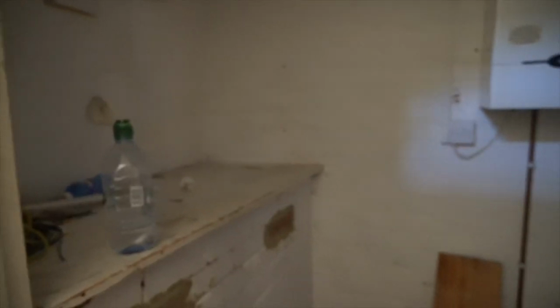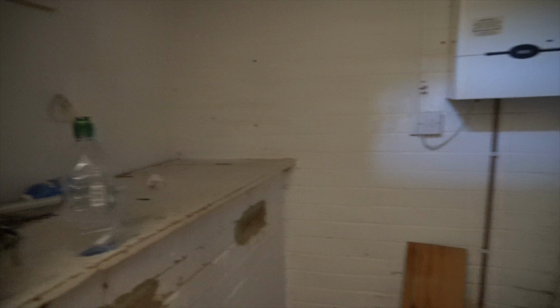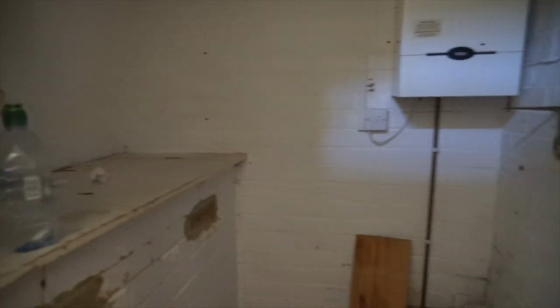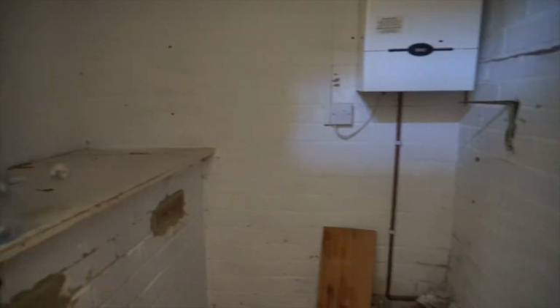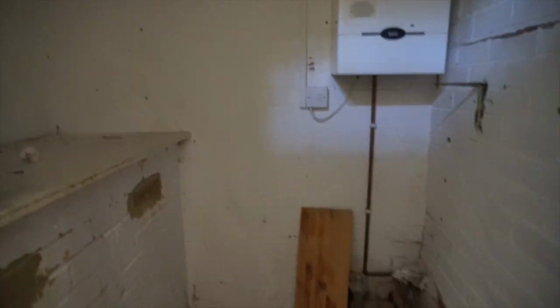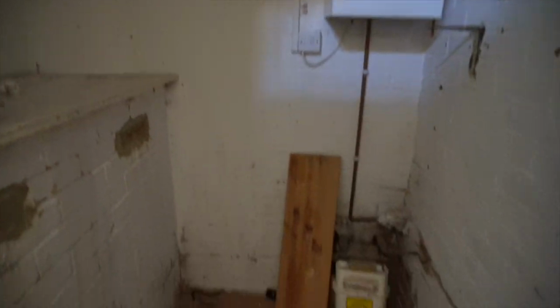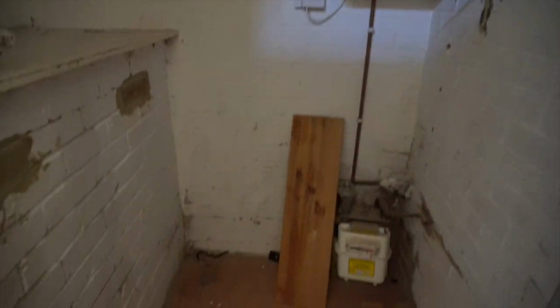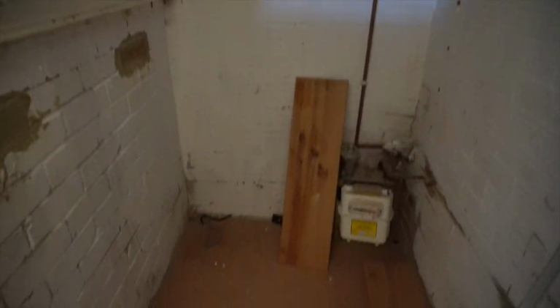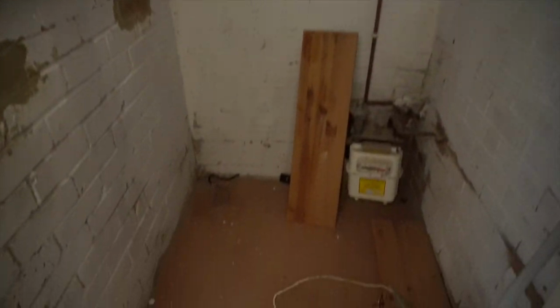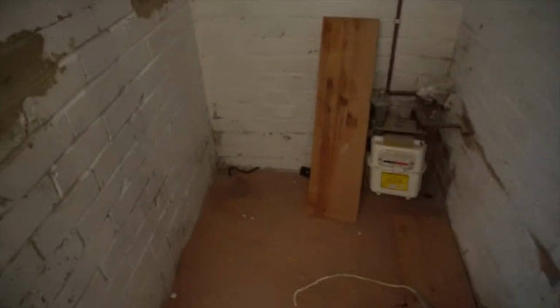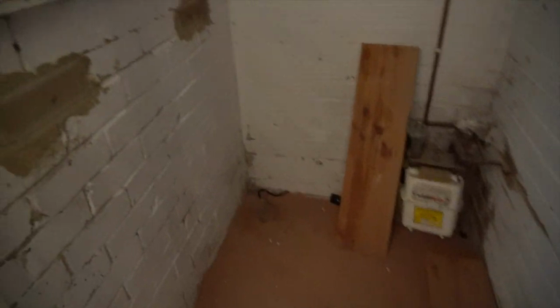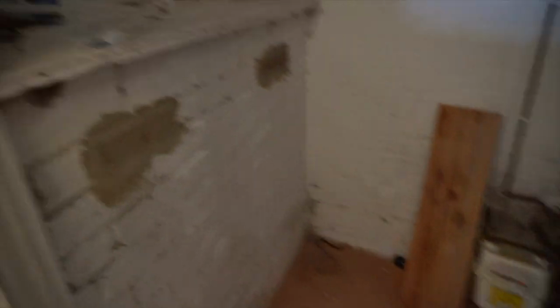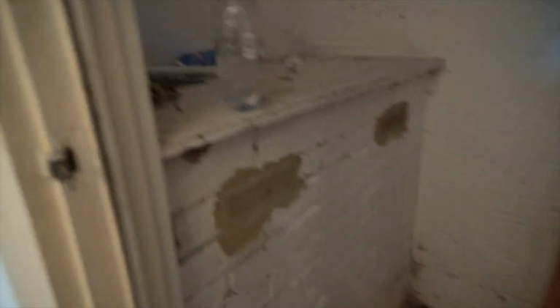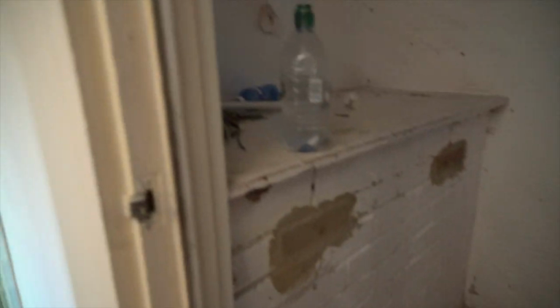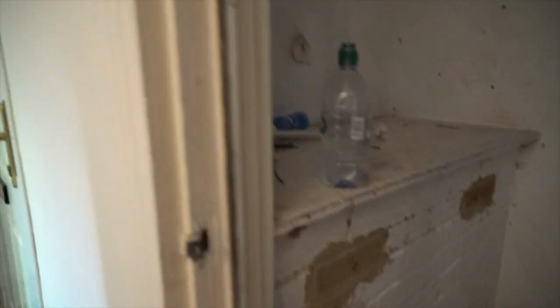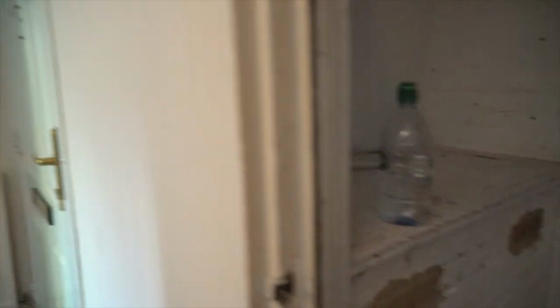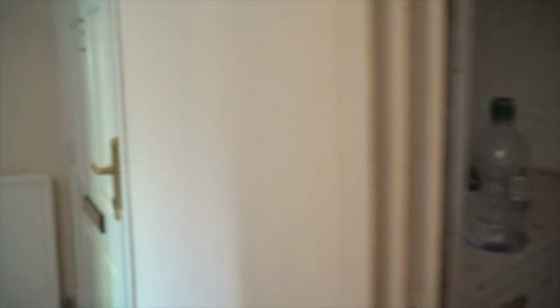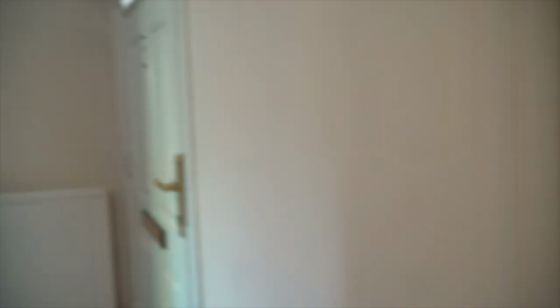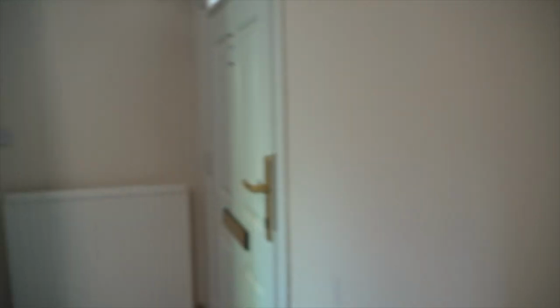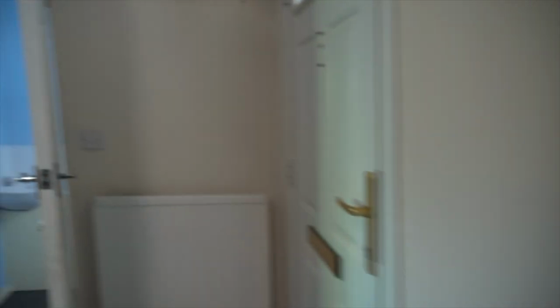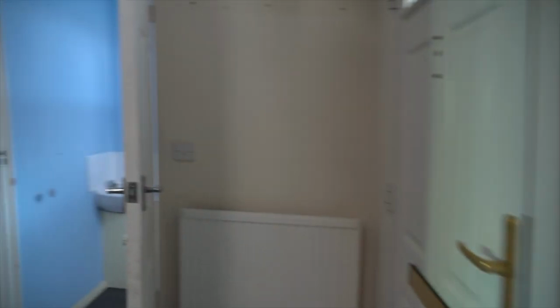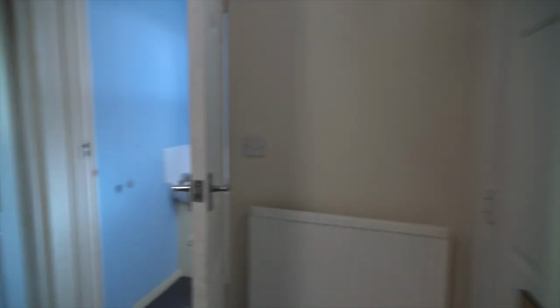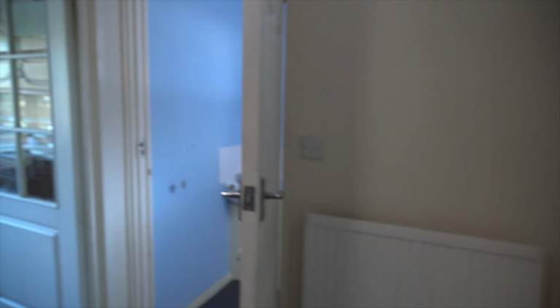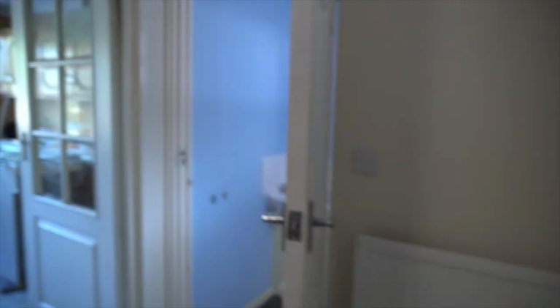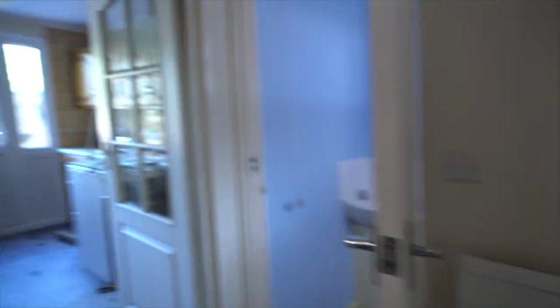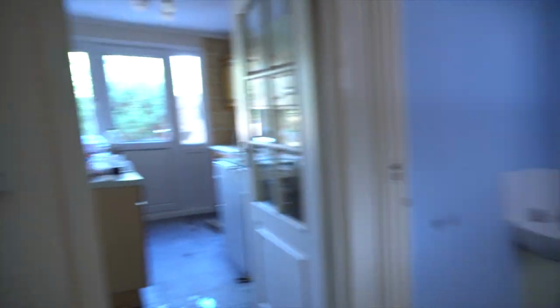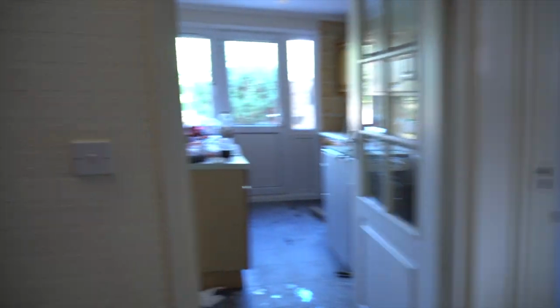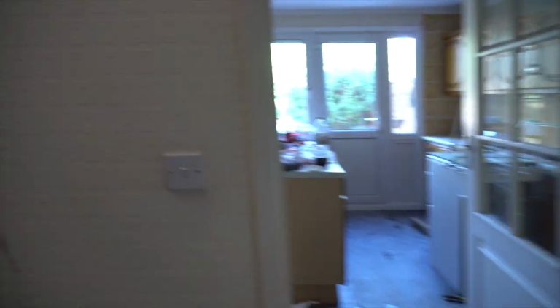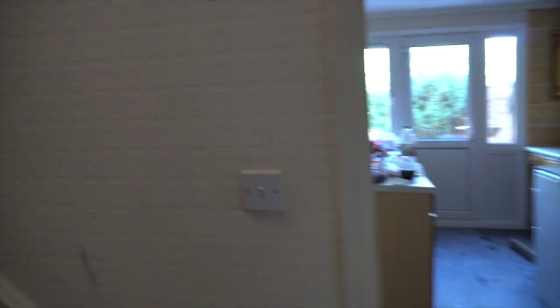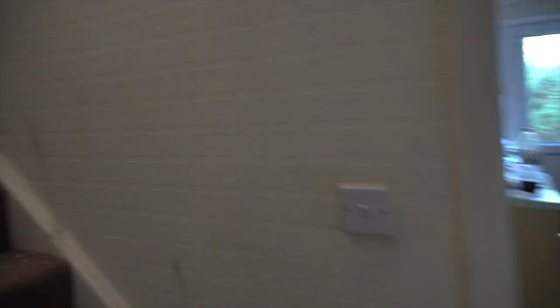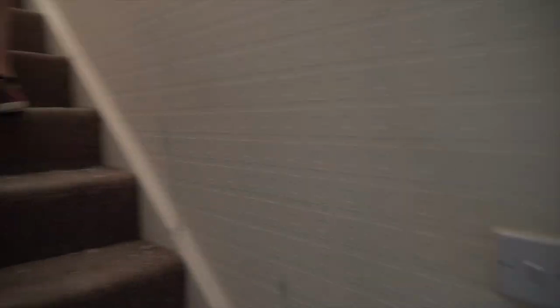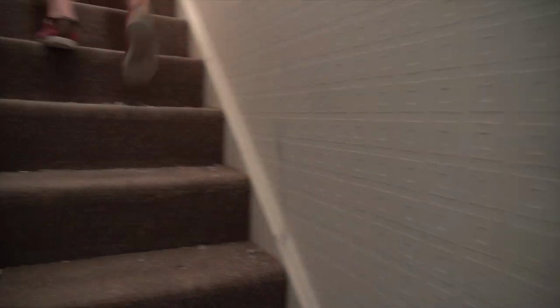Just quickly in here — there's no light — but this is where we'll put the boiler and all the utilities and that sort of stuff.